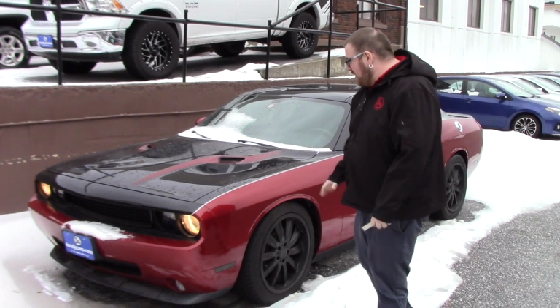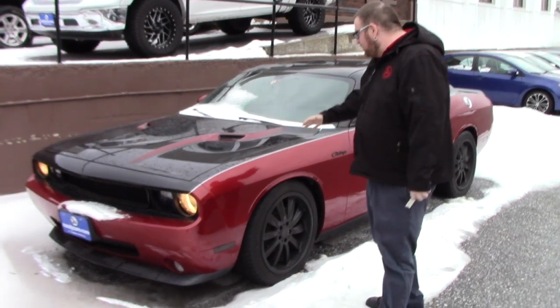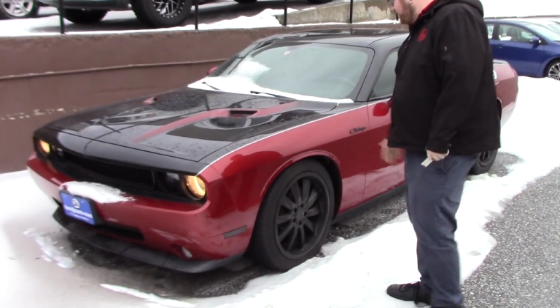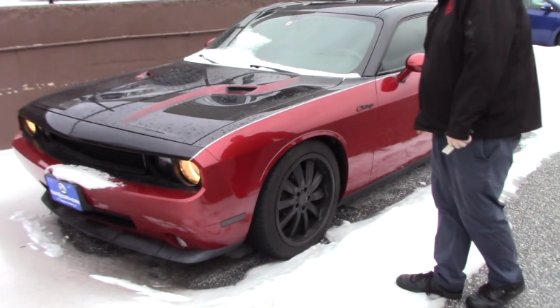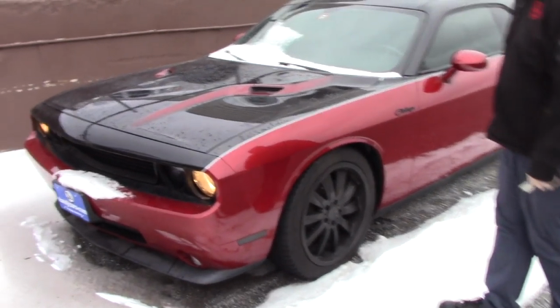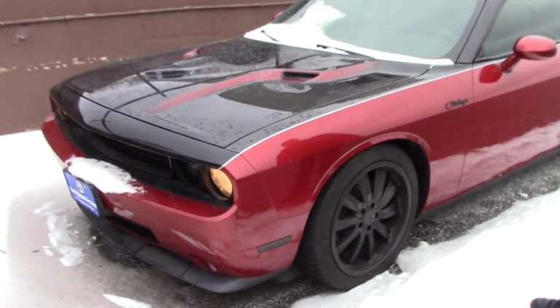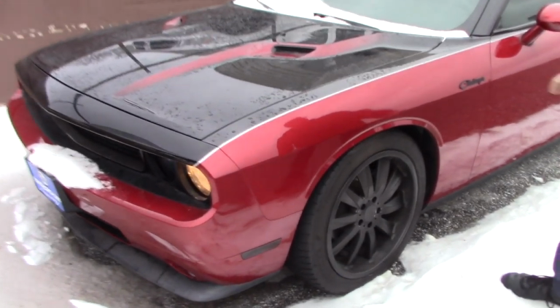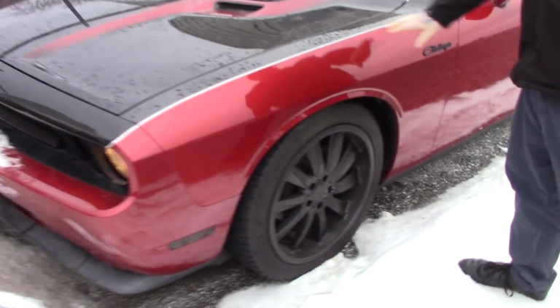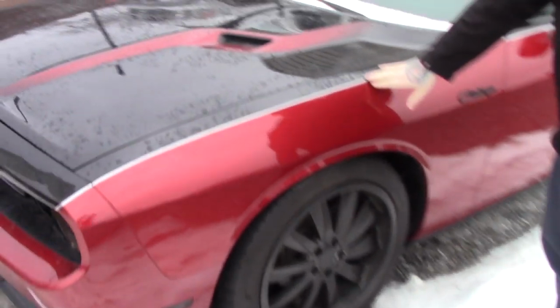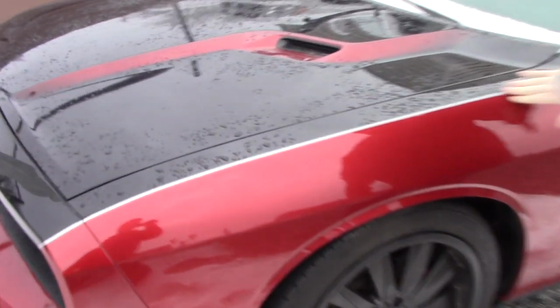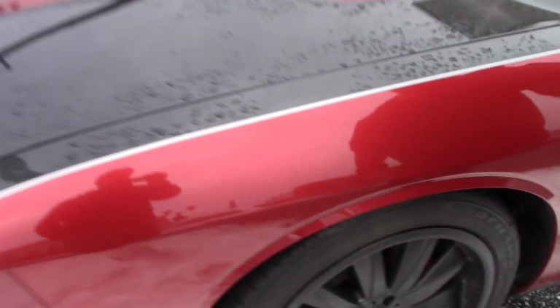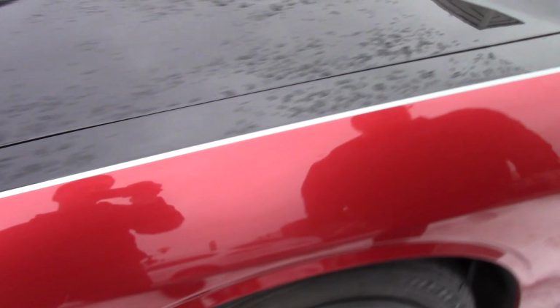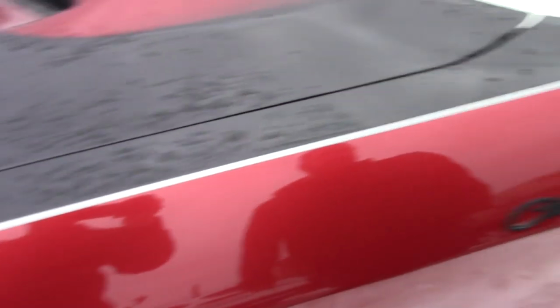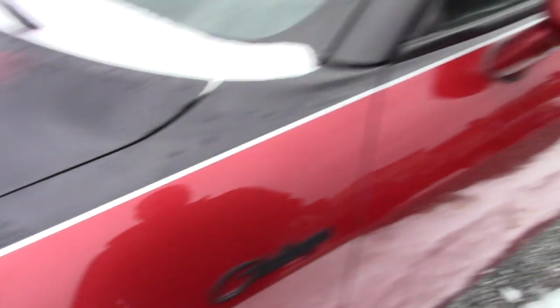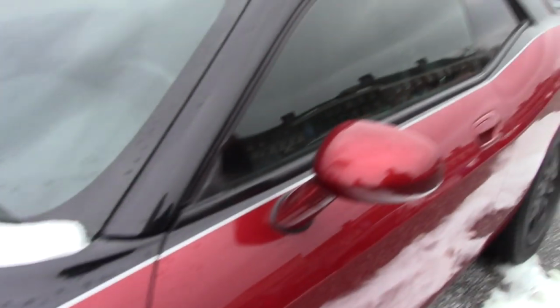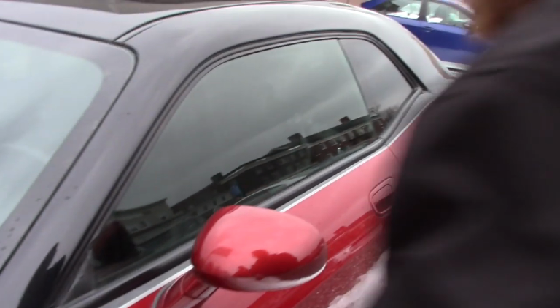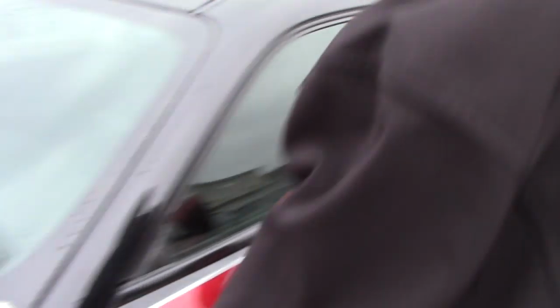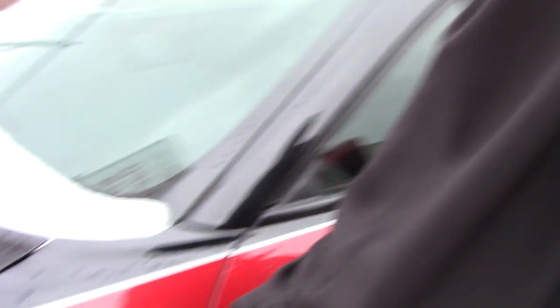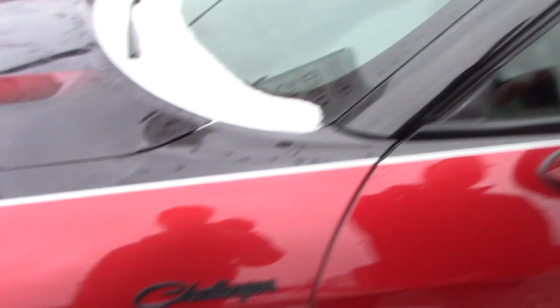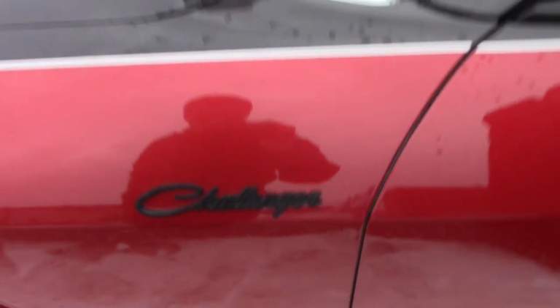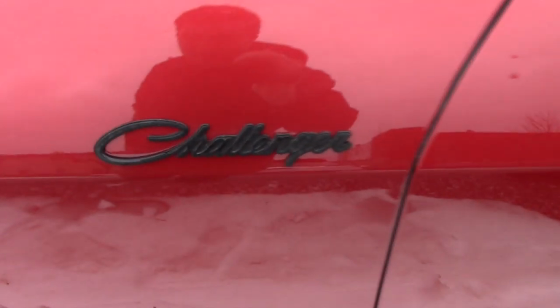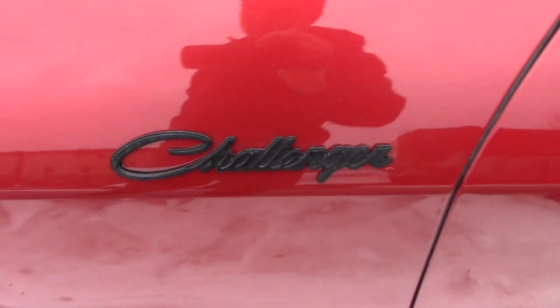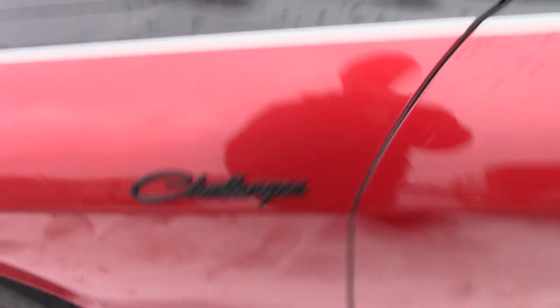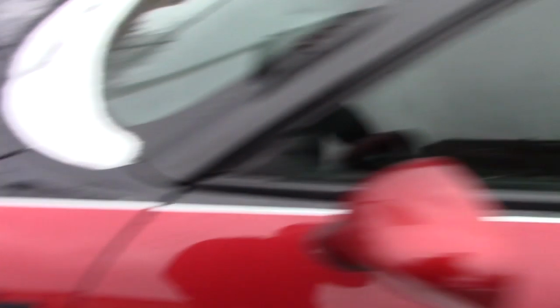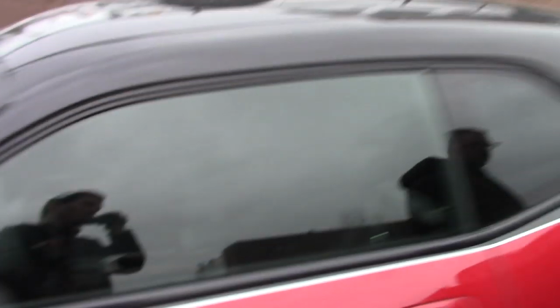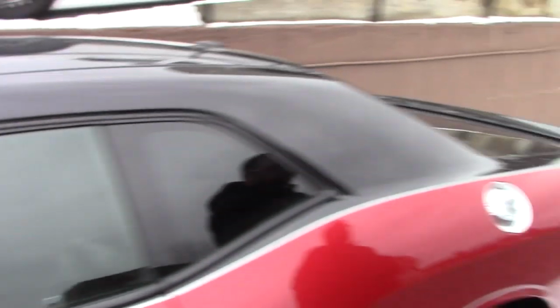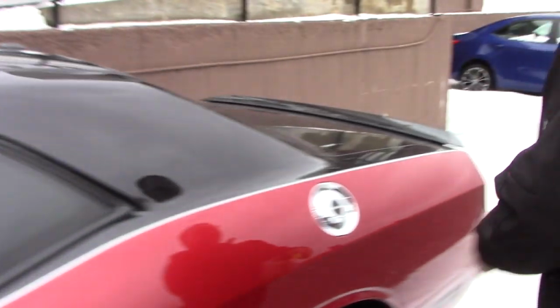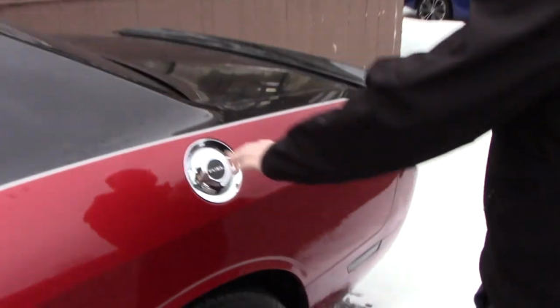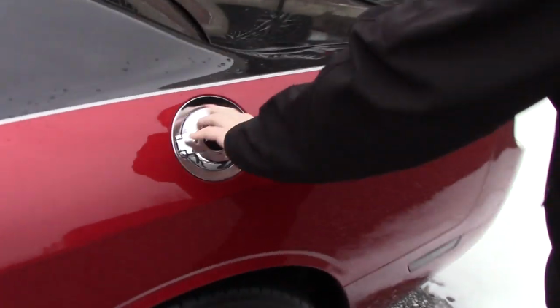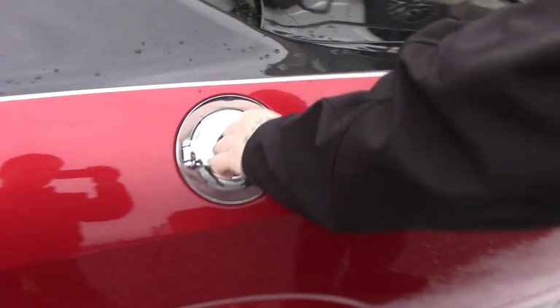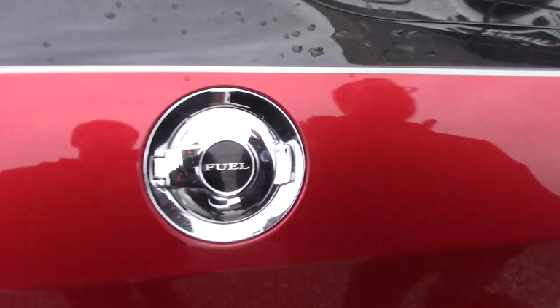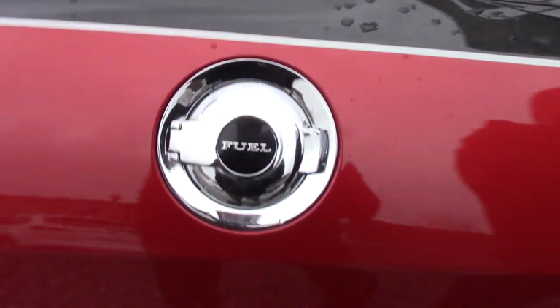As you can see, it has a nice two-tone red and black paint job with nice silver pin striping down the side. You've got the blacked out Challenger logo on the side here. Obviously the Challenger being a two-door coupe, you've got the nice chrome fuel door on here as well.